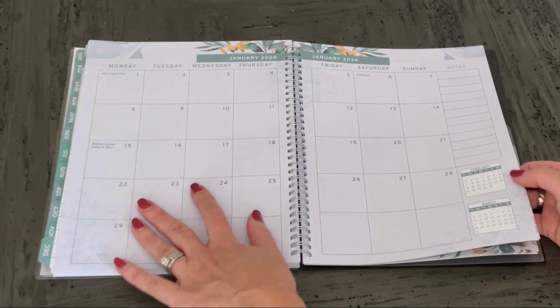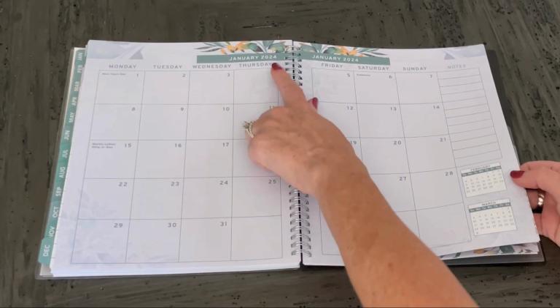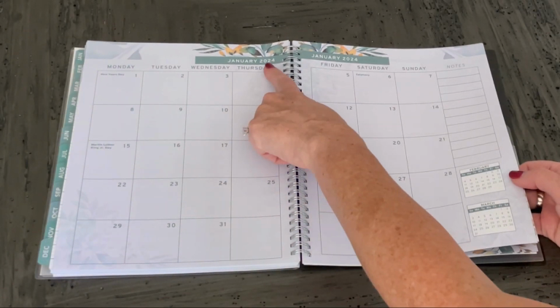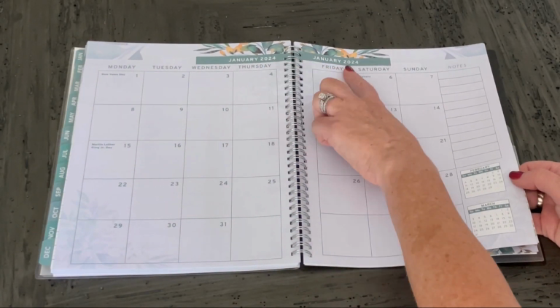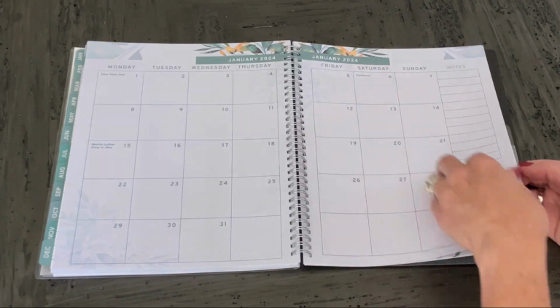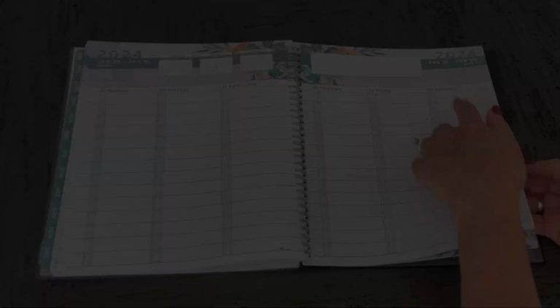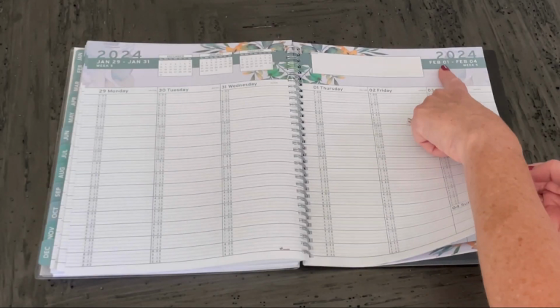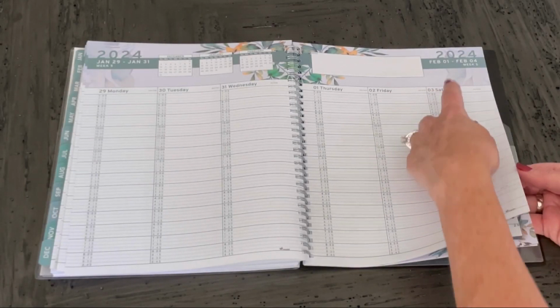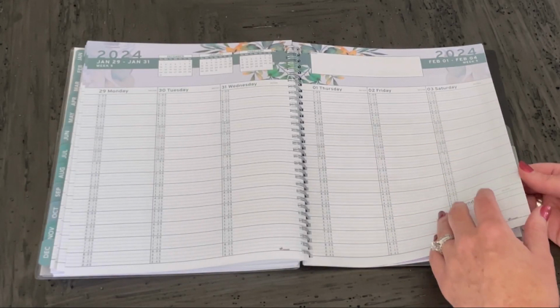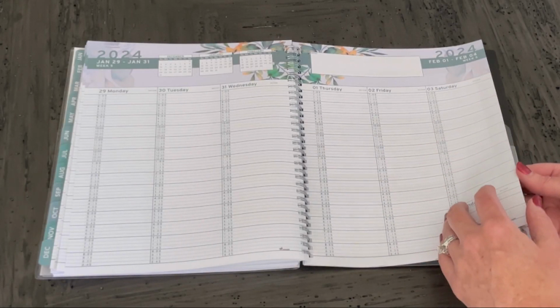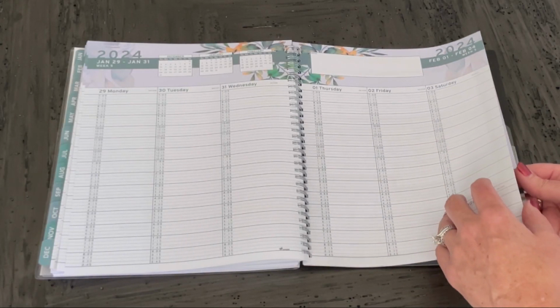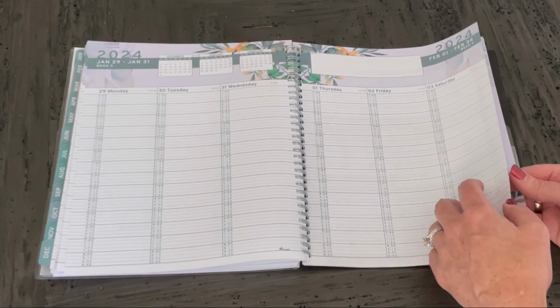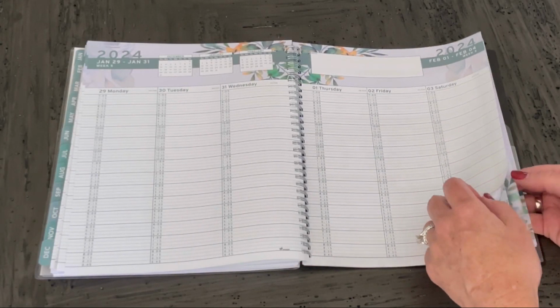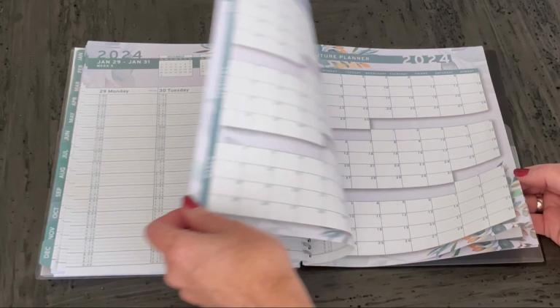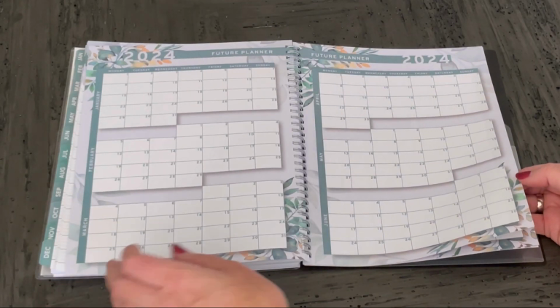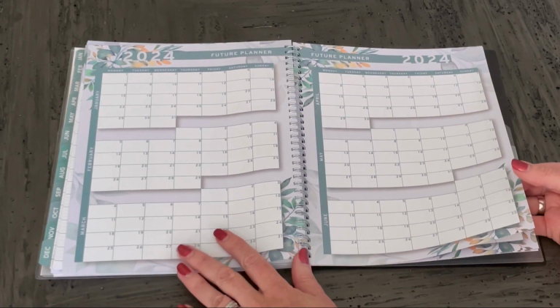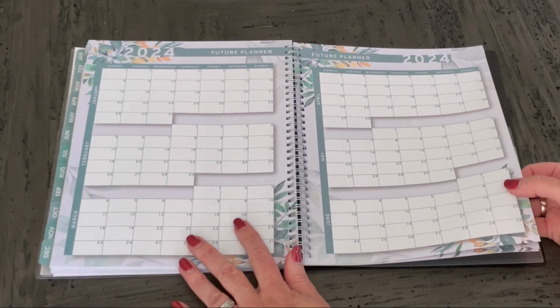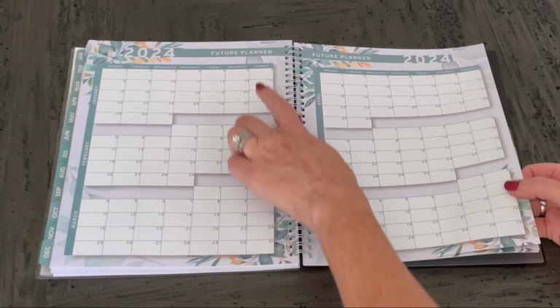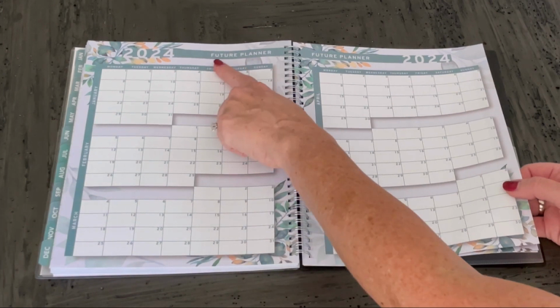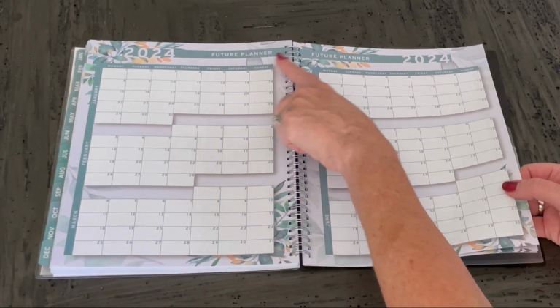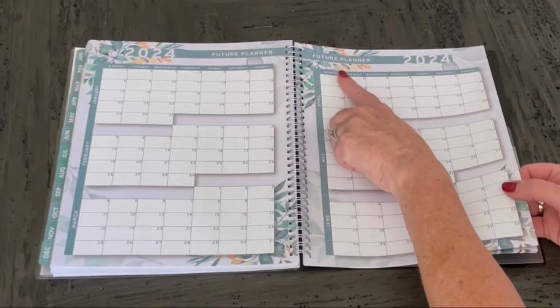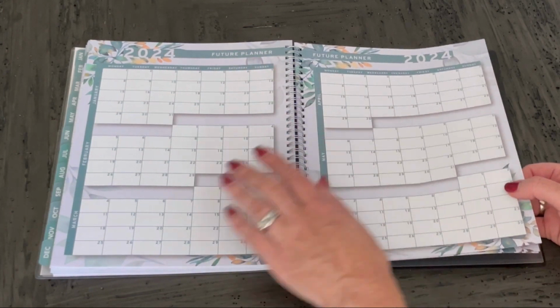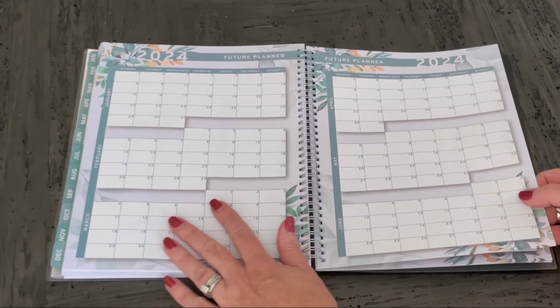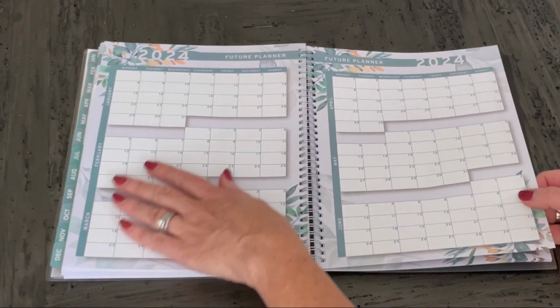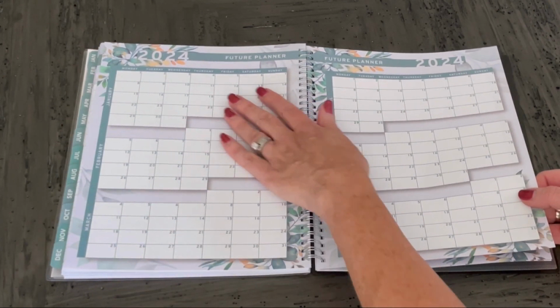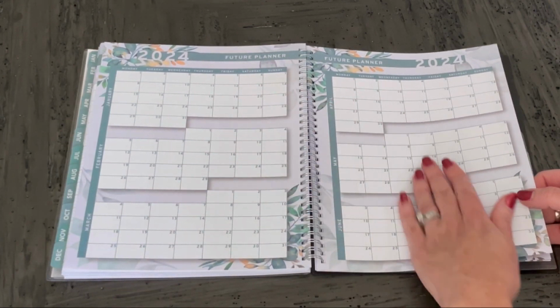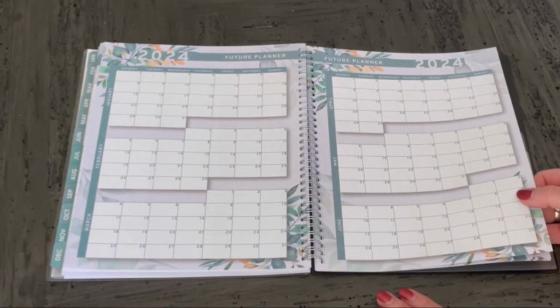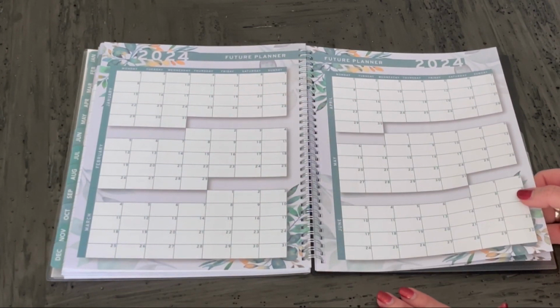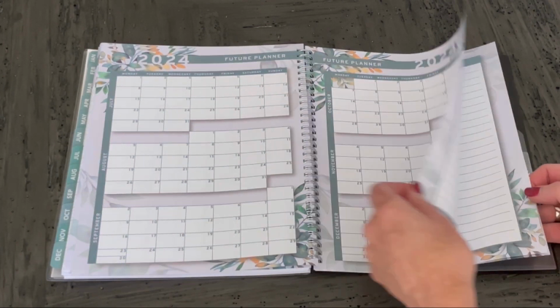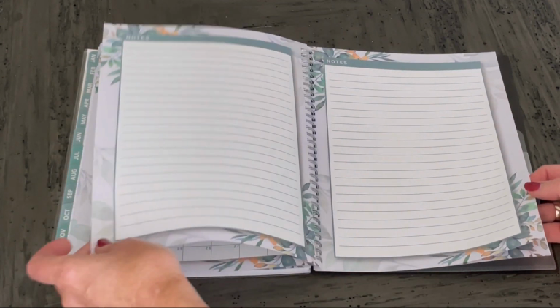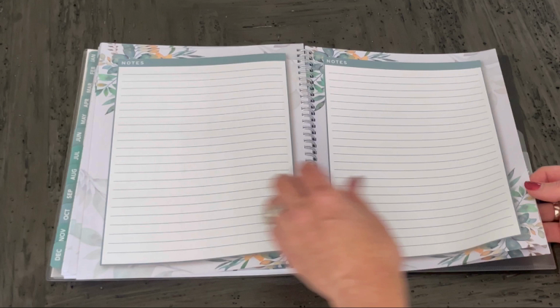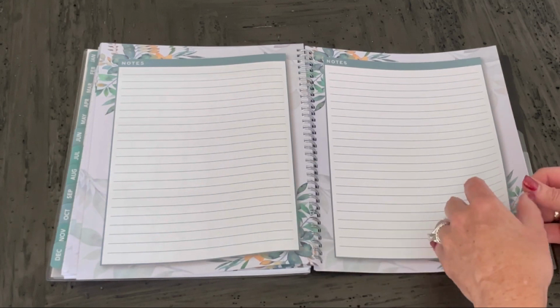At the back of the book, they have January 2024 and February 2024, which allows you to do some extra planning into the new year. It also has the overview of the entire year so you can plan quickly.